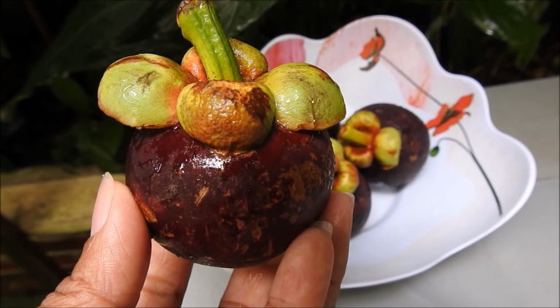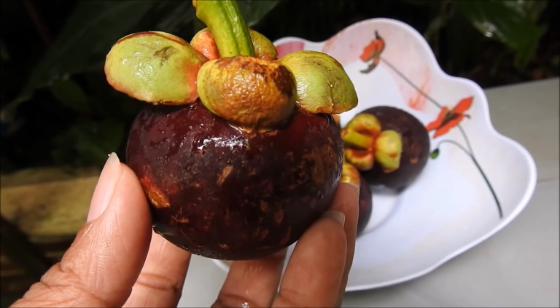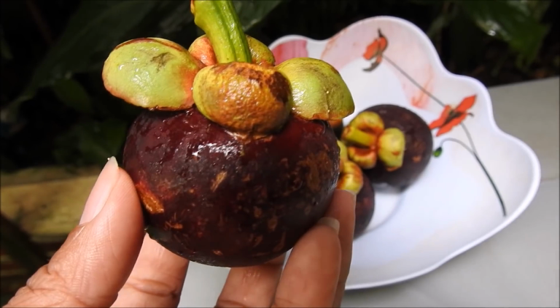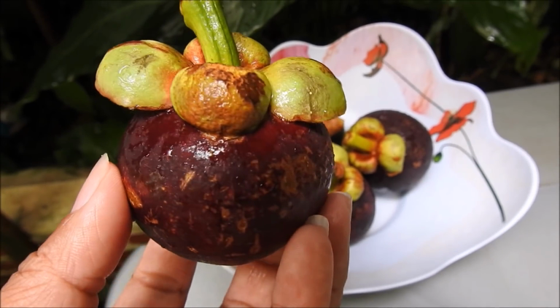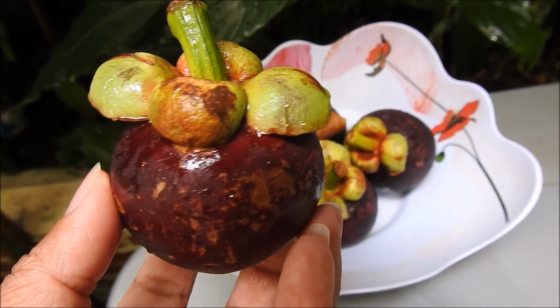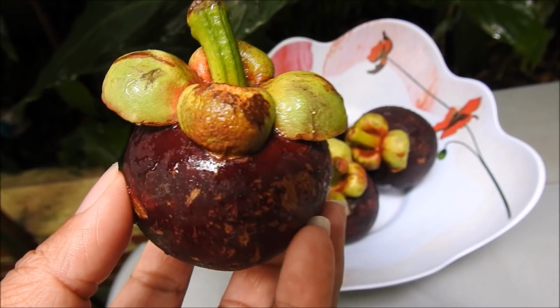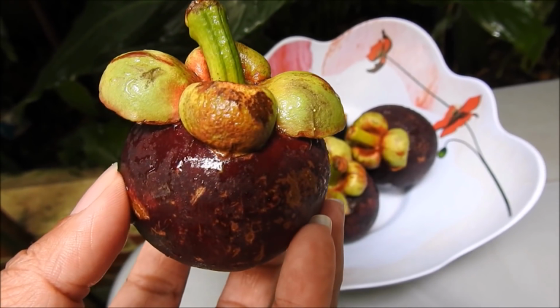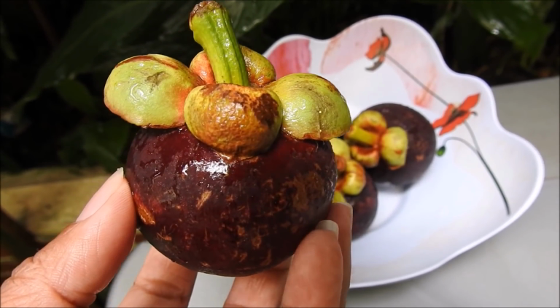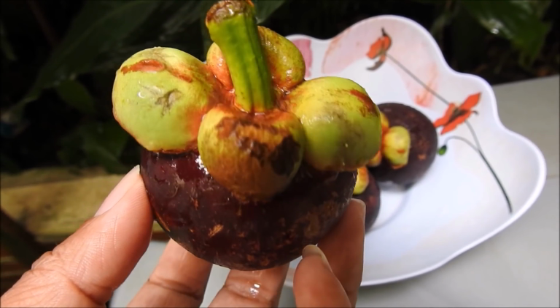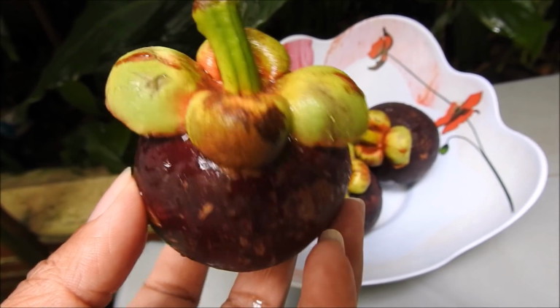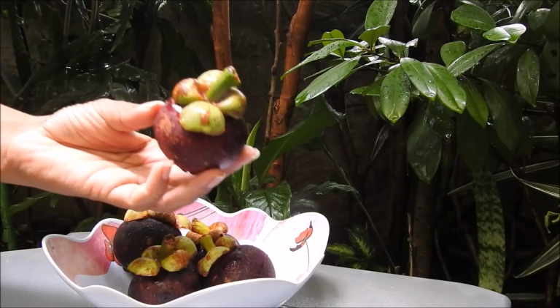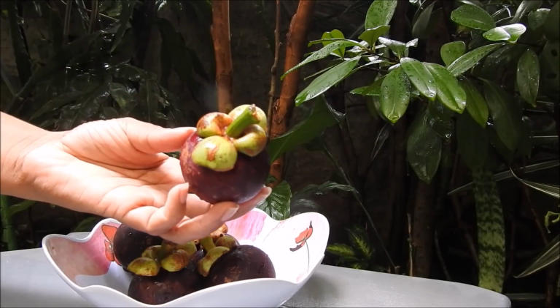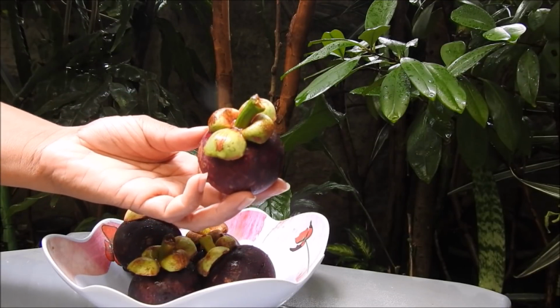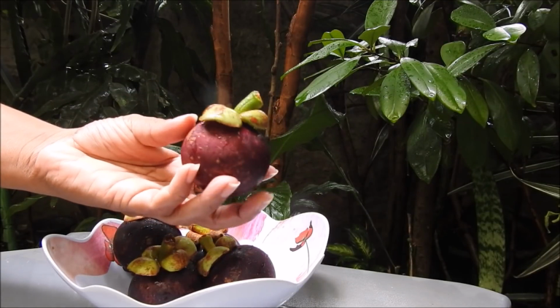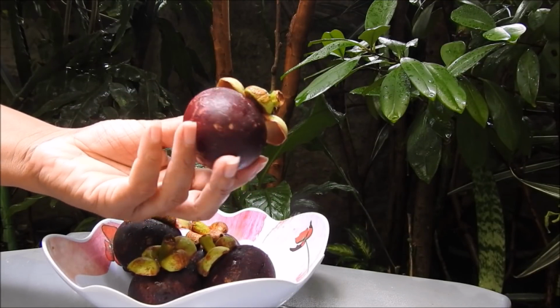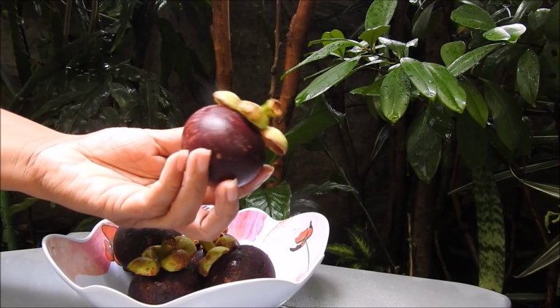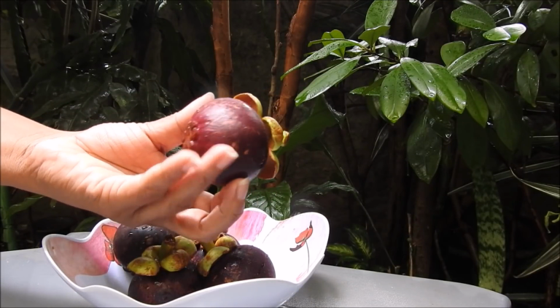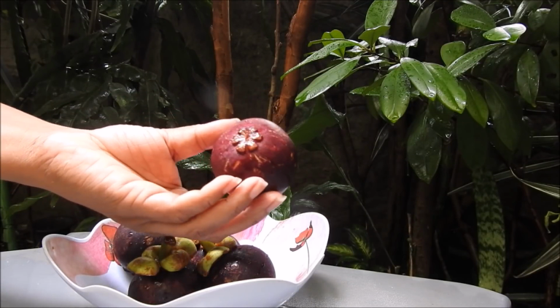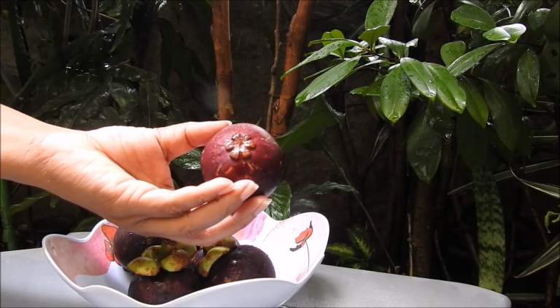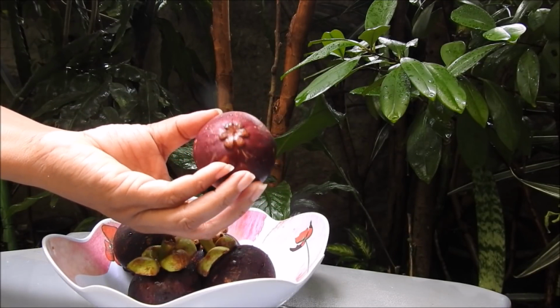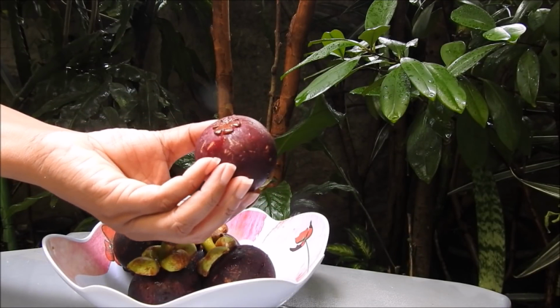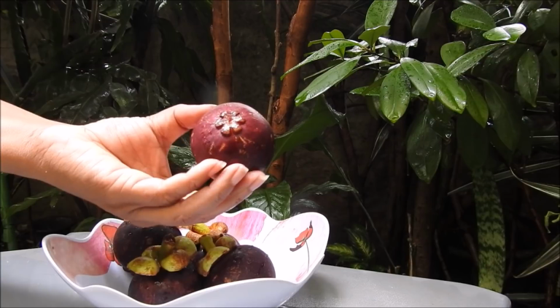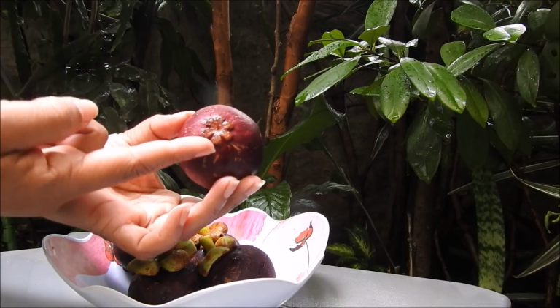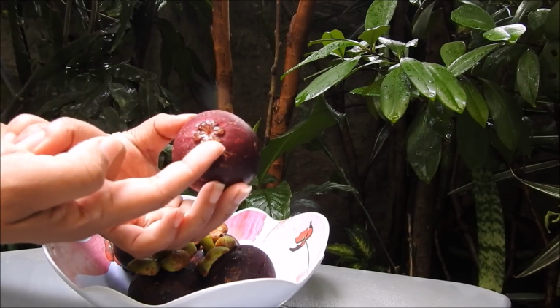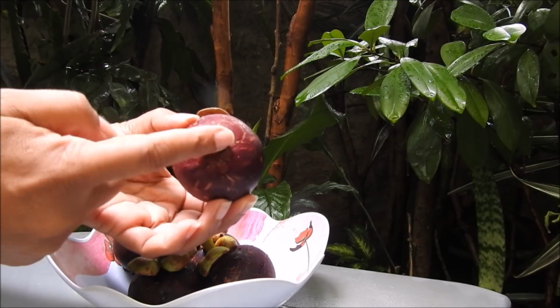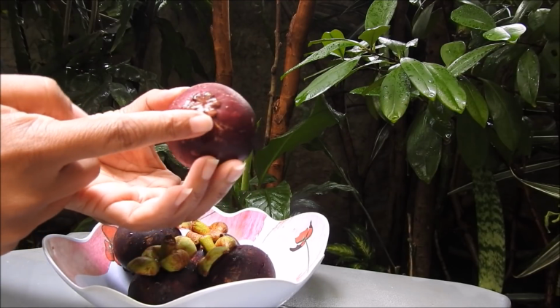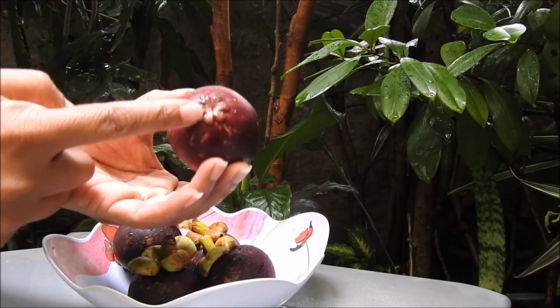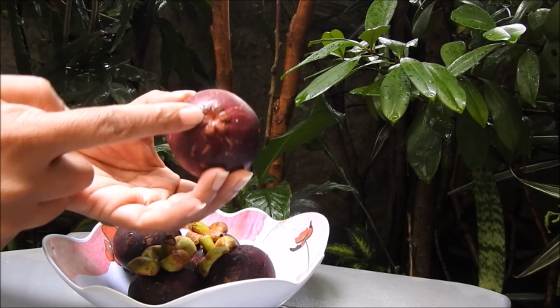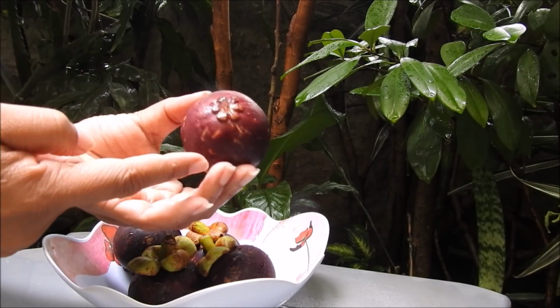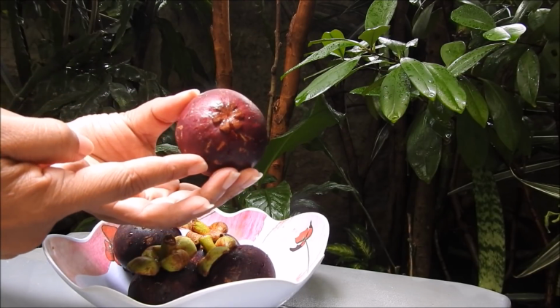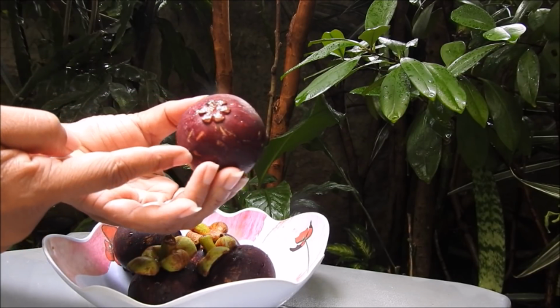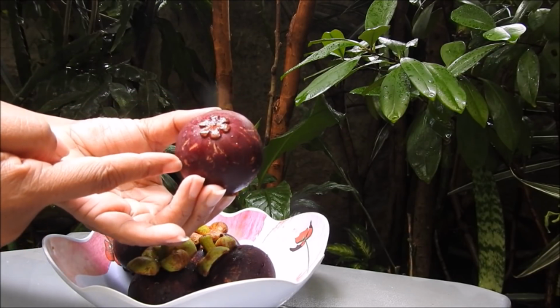It is recommended to plant the mangostão through seeds, and it can take 4 to 10 years to produce. Now I'm going to open a fruit here for you to see how it looks inside.